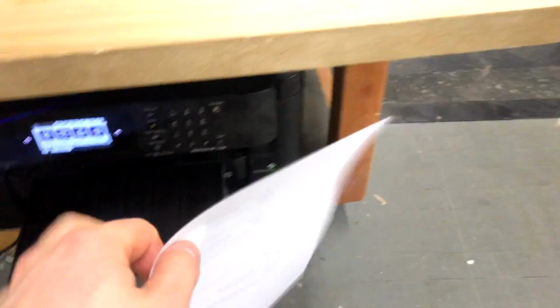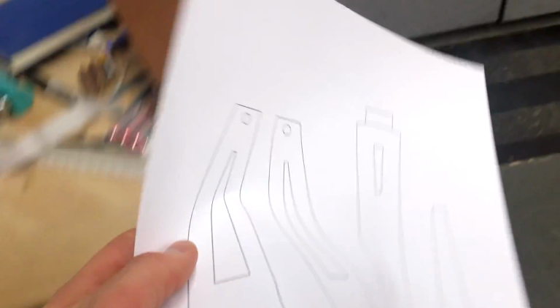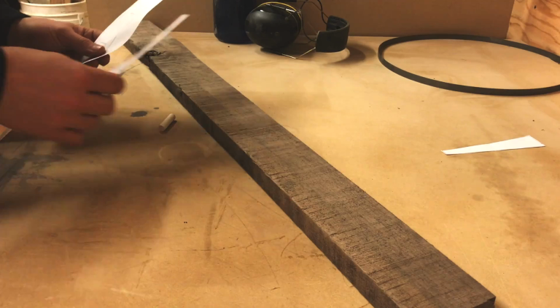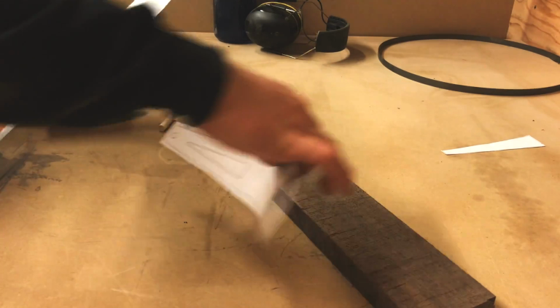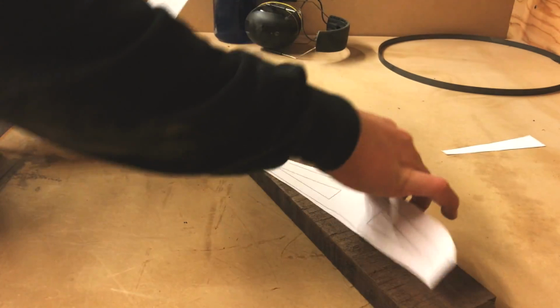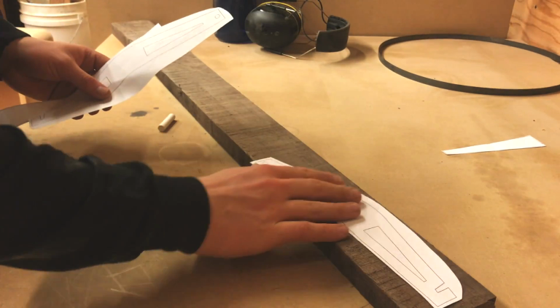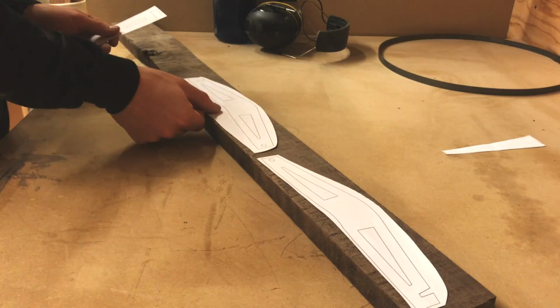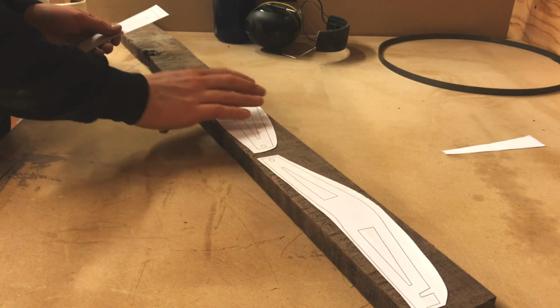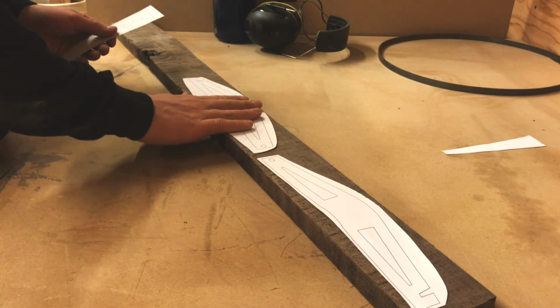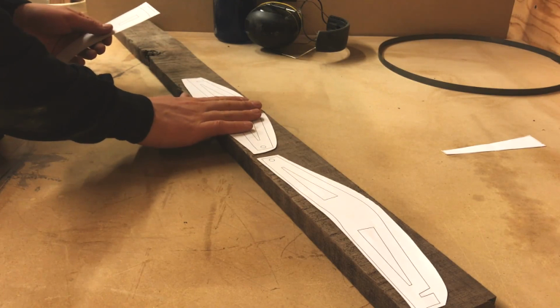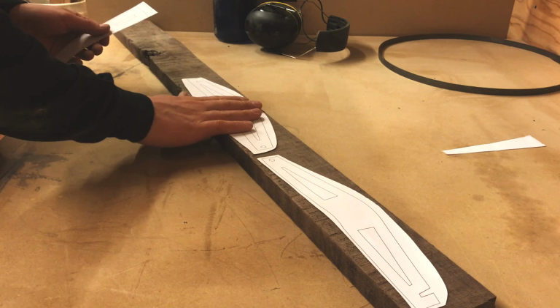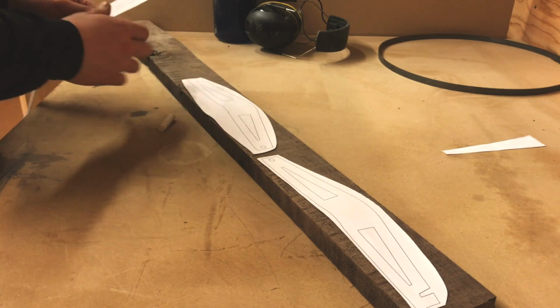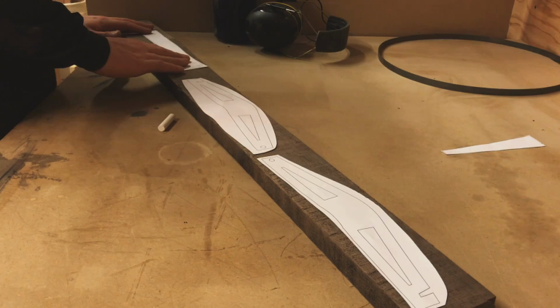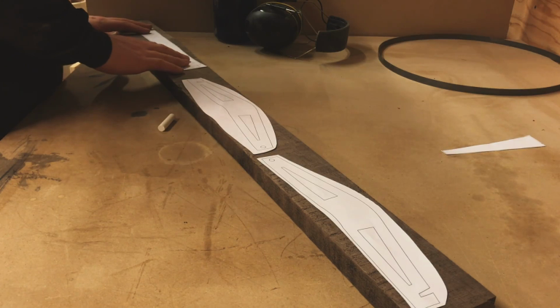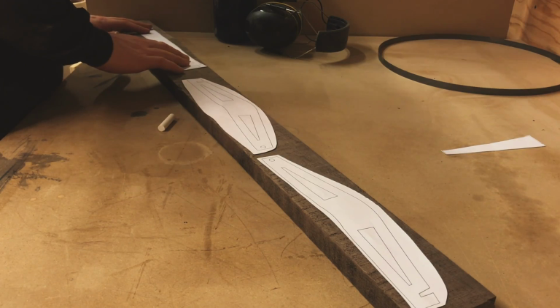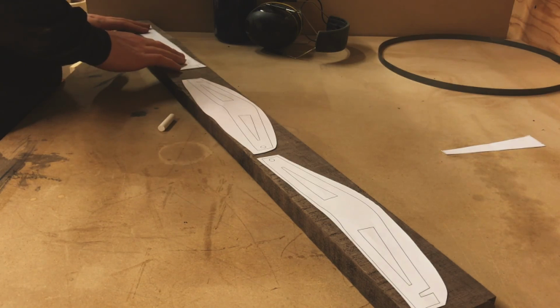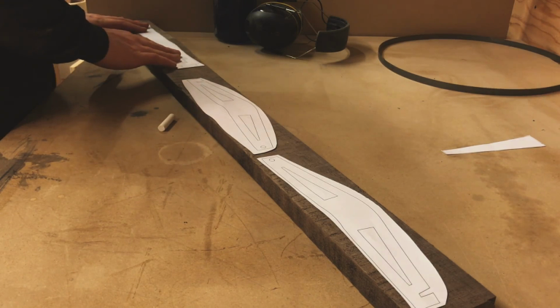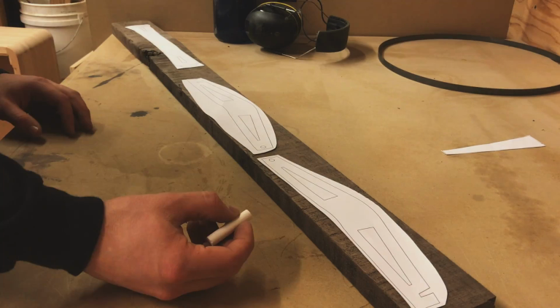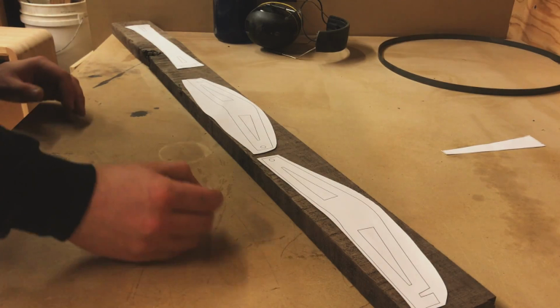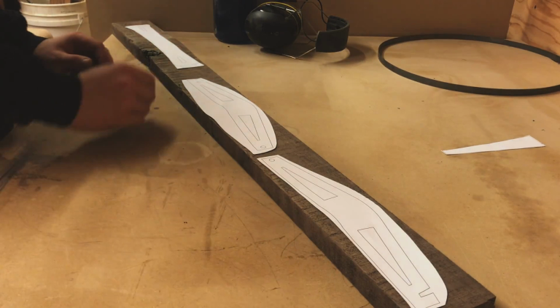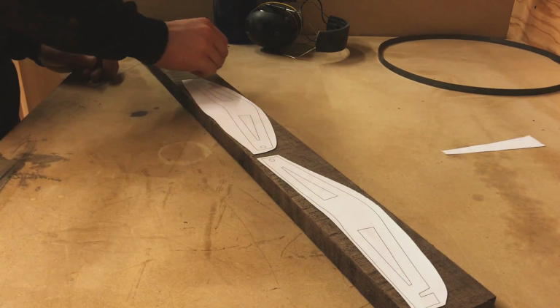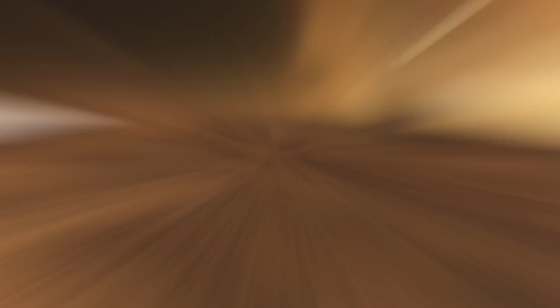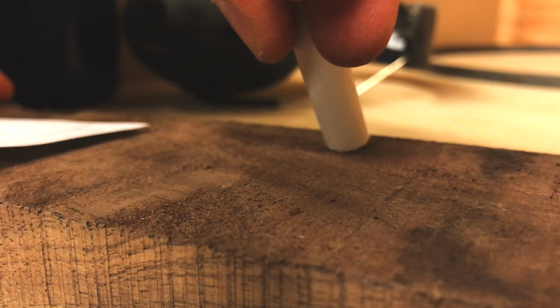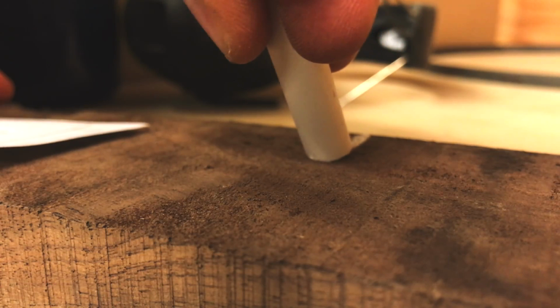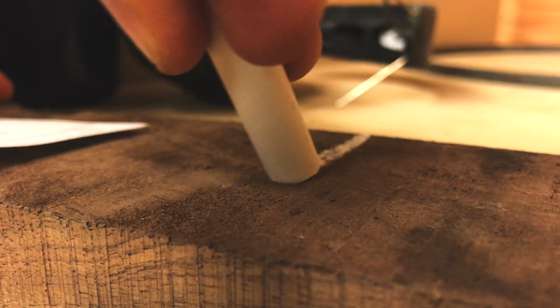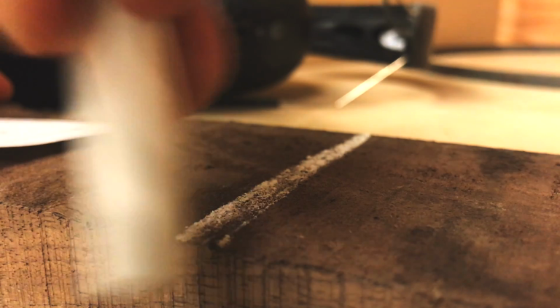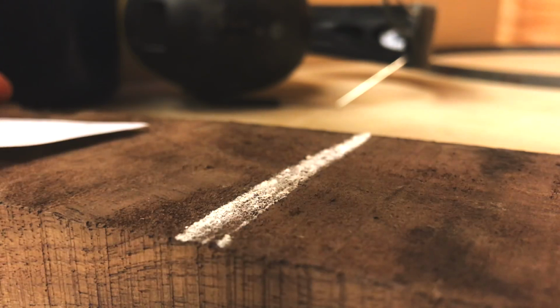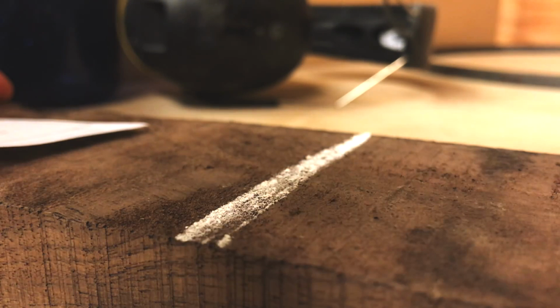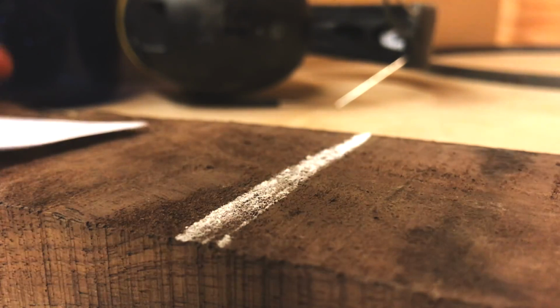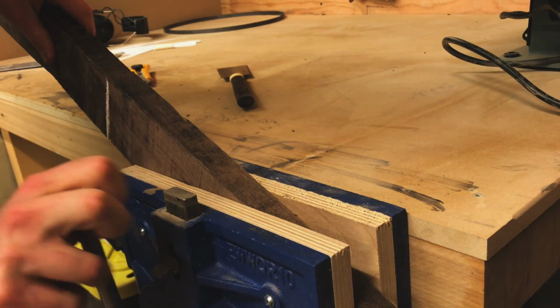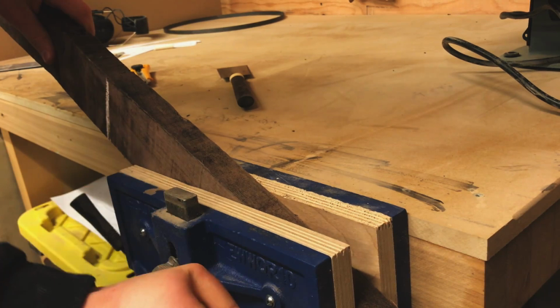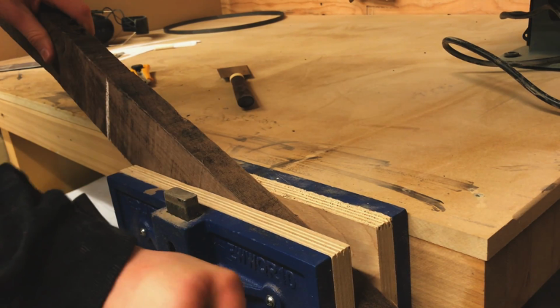The shop drawings and this 2-scale PDF printout are available in the description. As always, they will be free for the first 5 days to give my subscribers a little bonus, and then available for a few bucks which goes to supporting the channel.